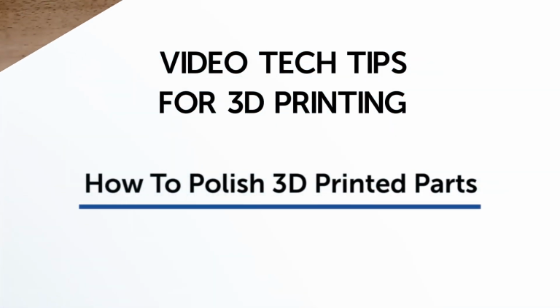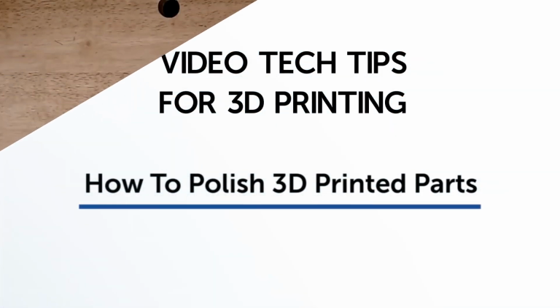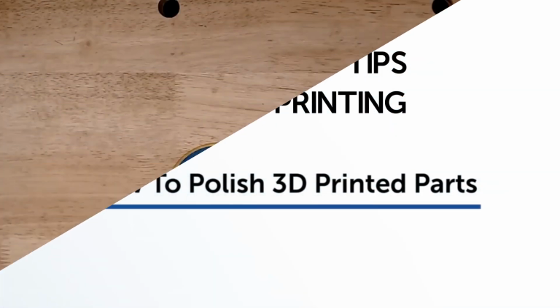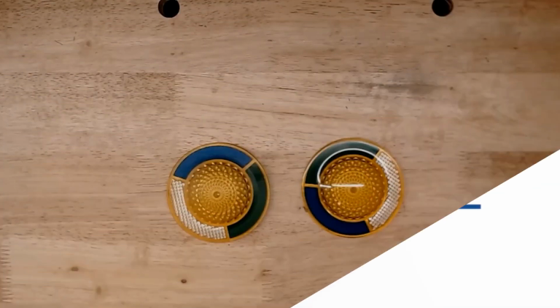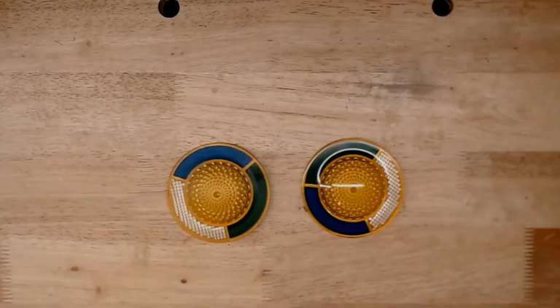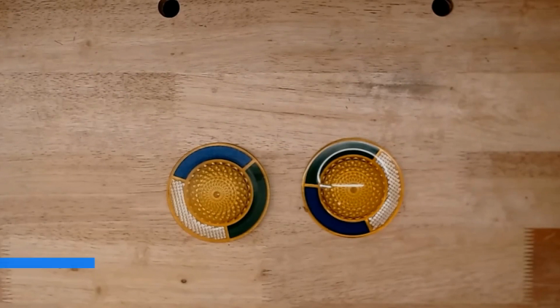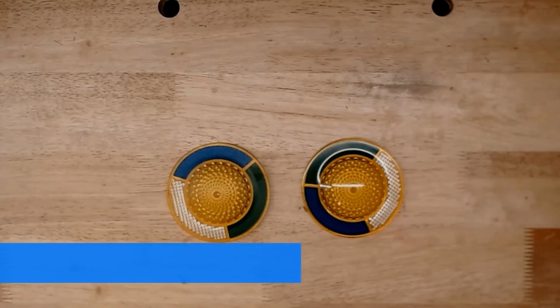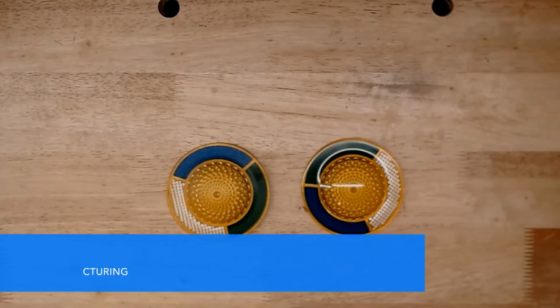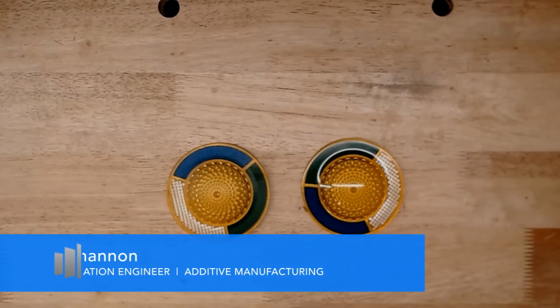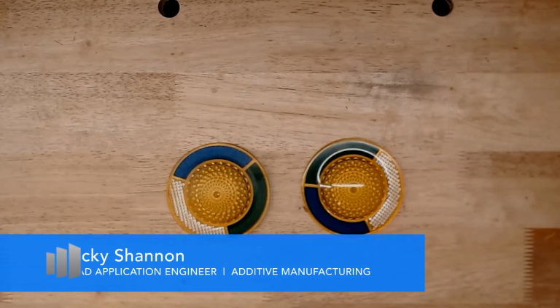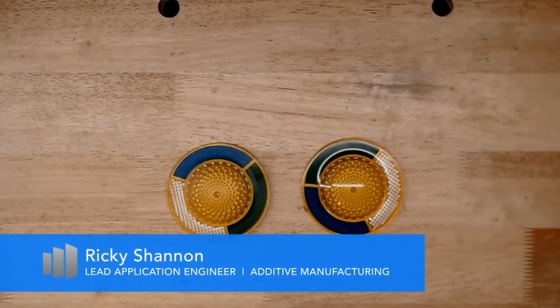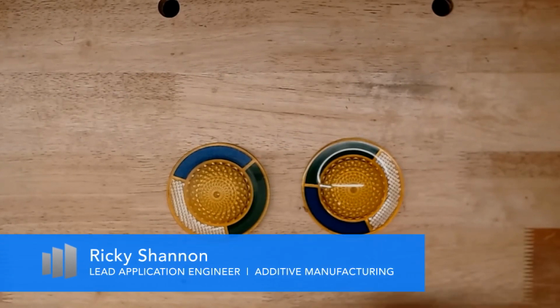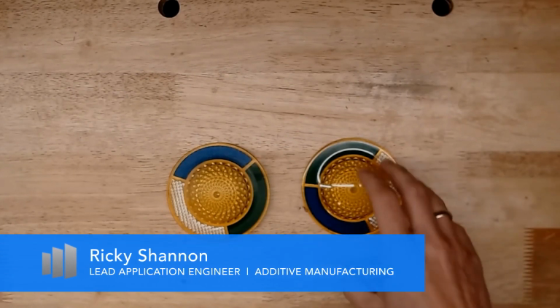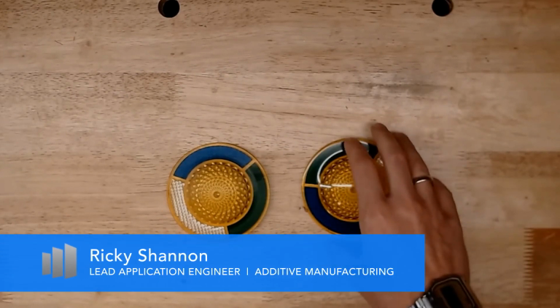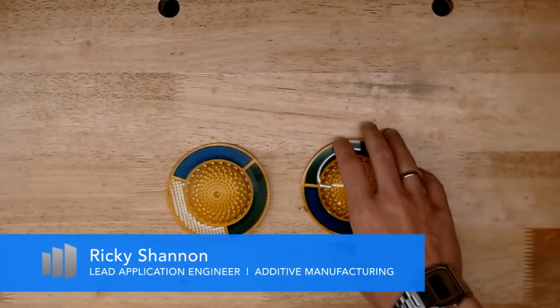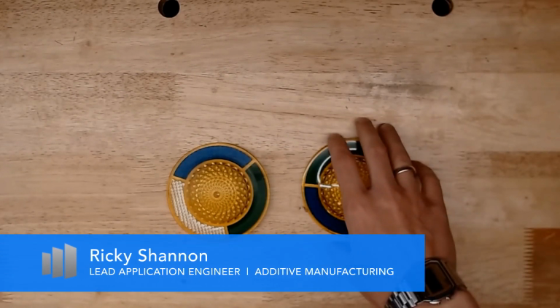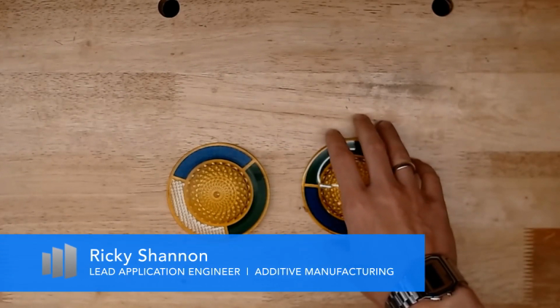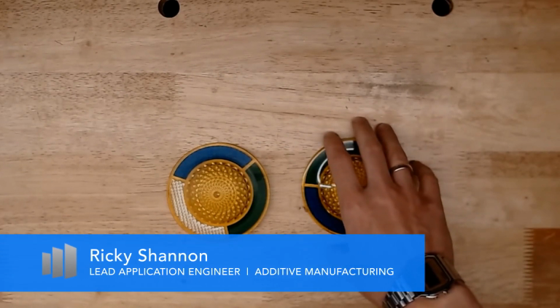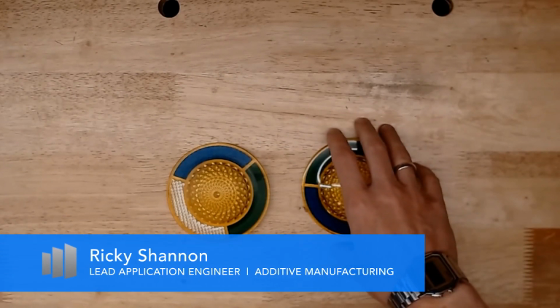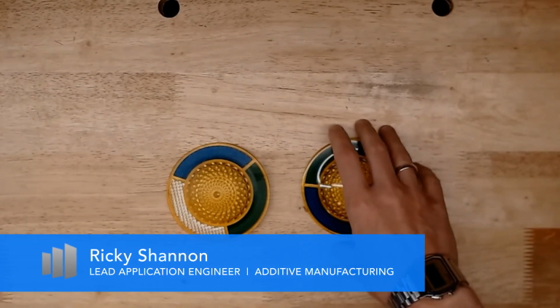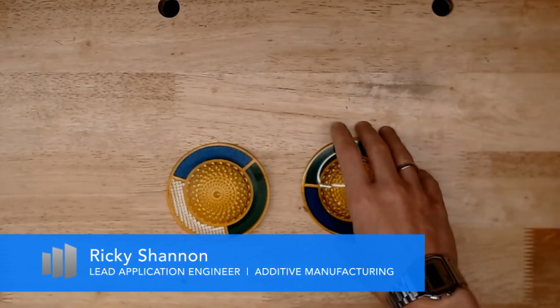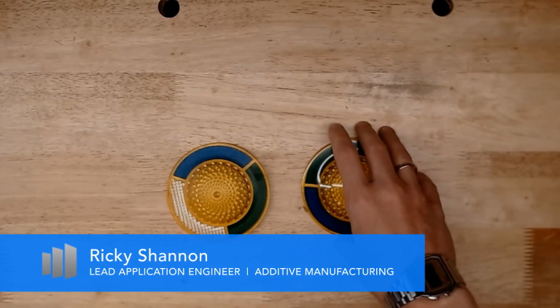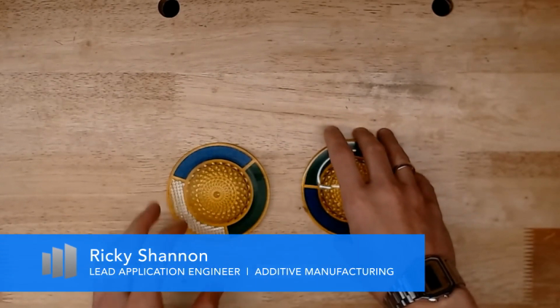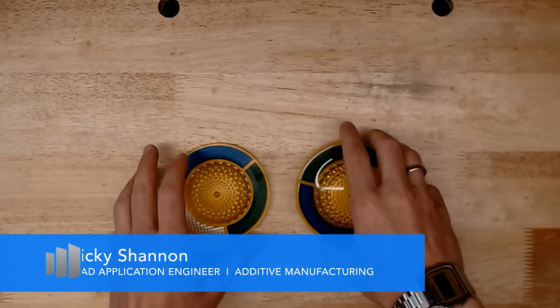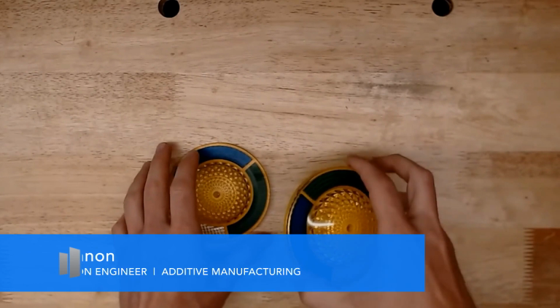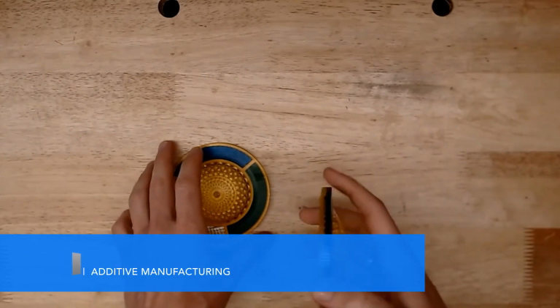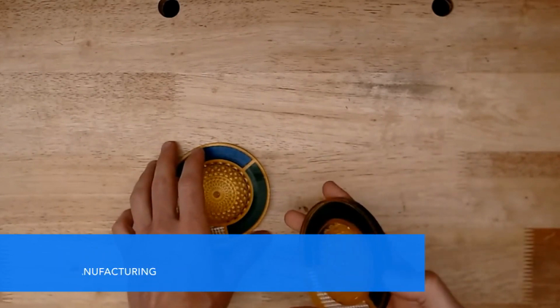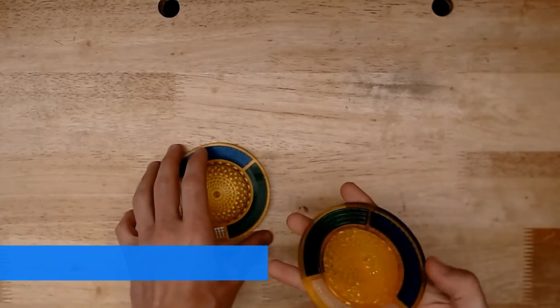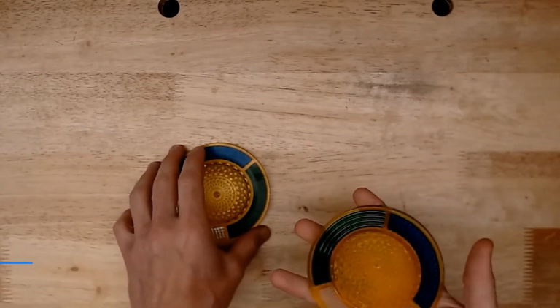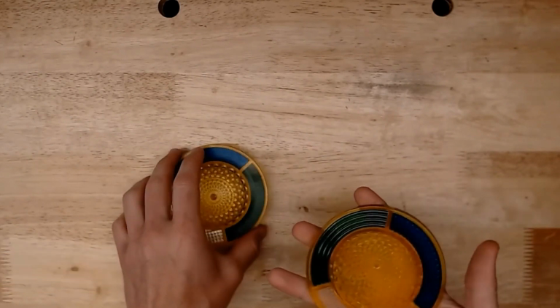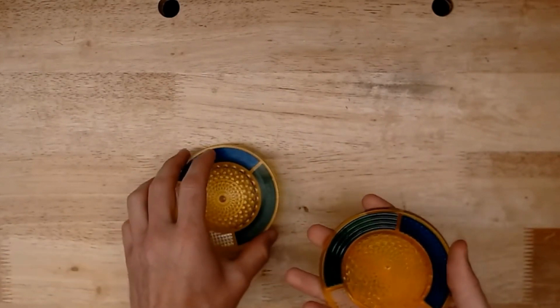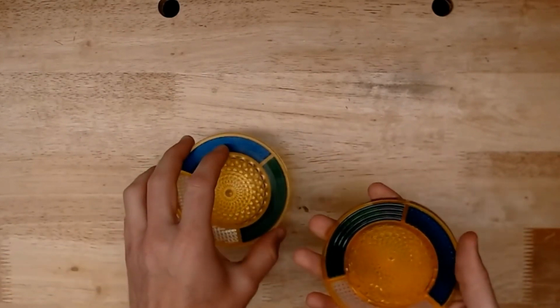Hi, my name is Ricky Shen, Application Engineer with Tramex Solutions. Today I want to show you a little bit on how we end up polishing PolyJet parts.